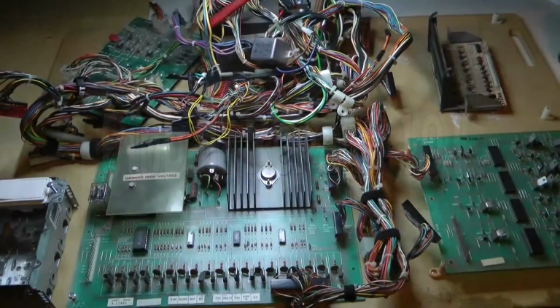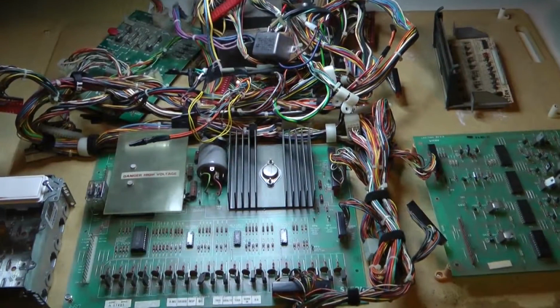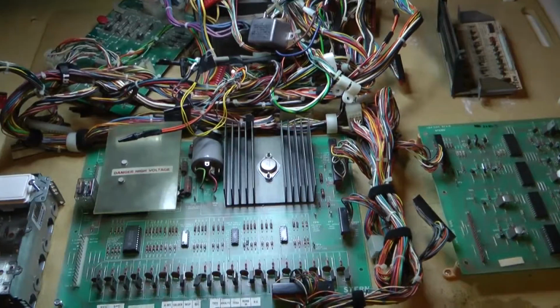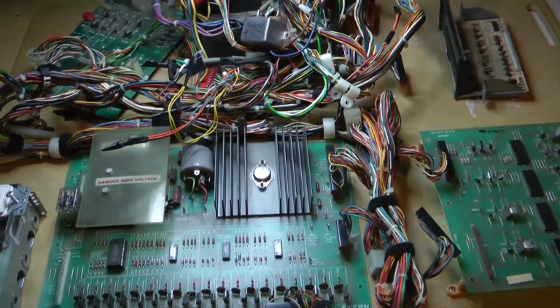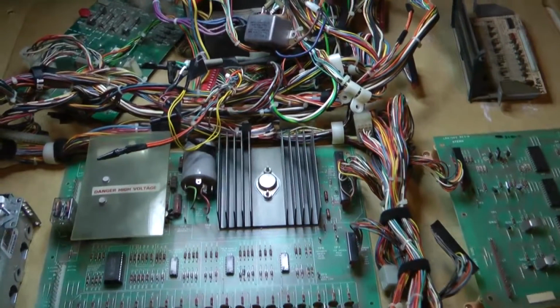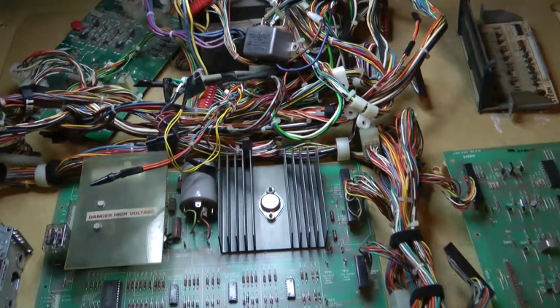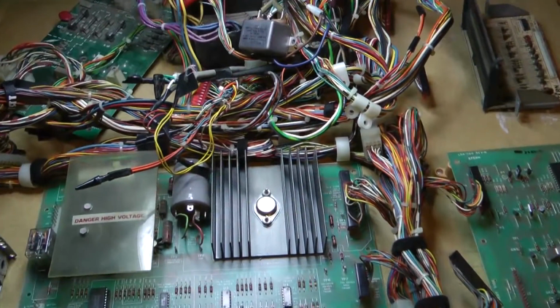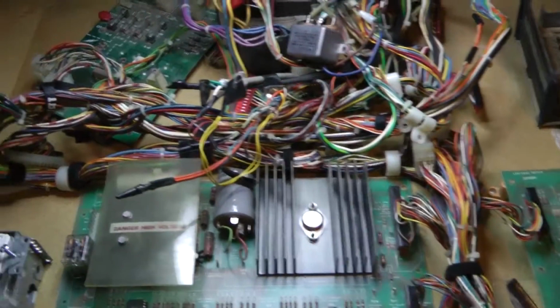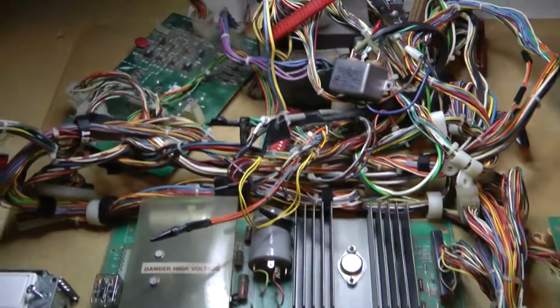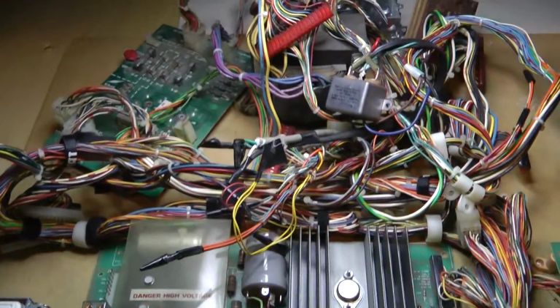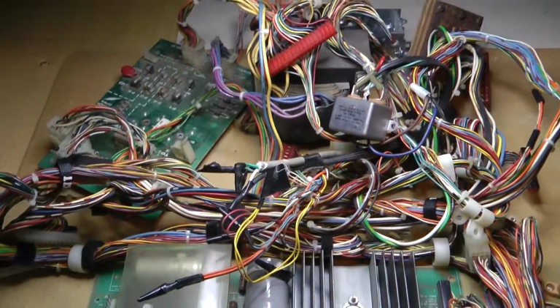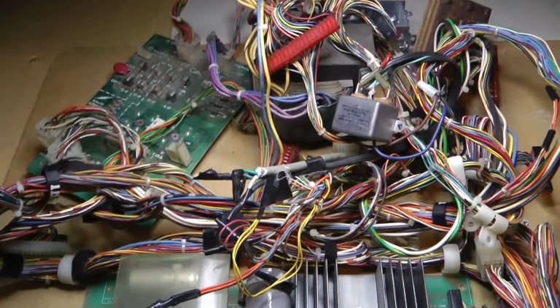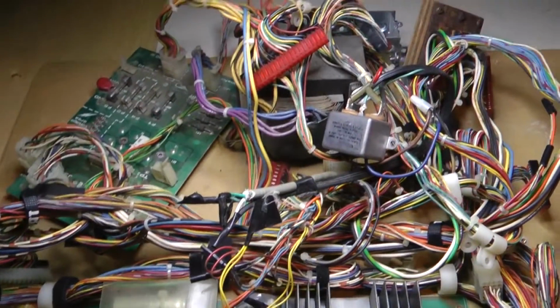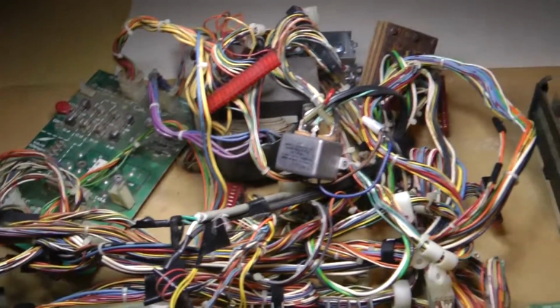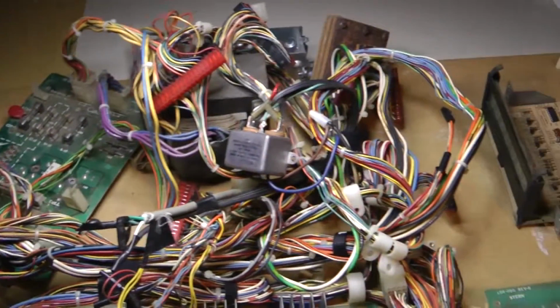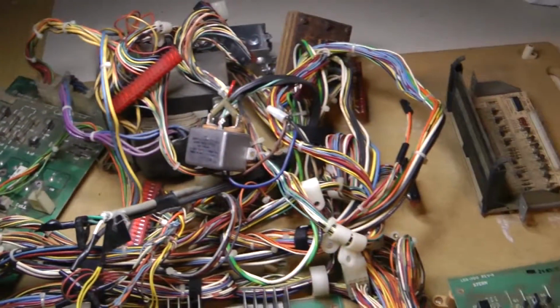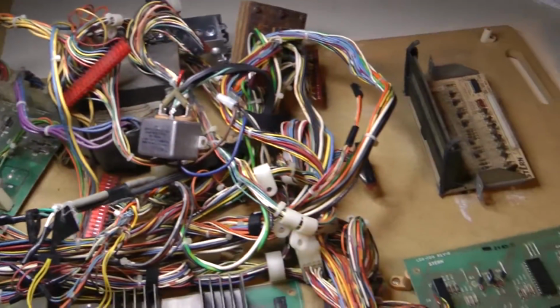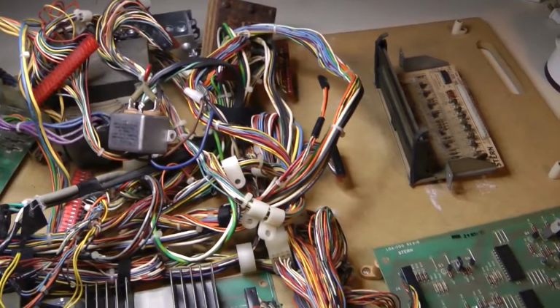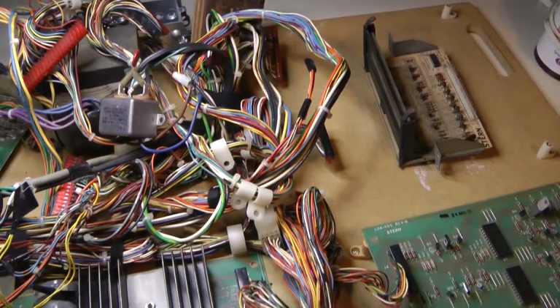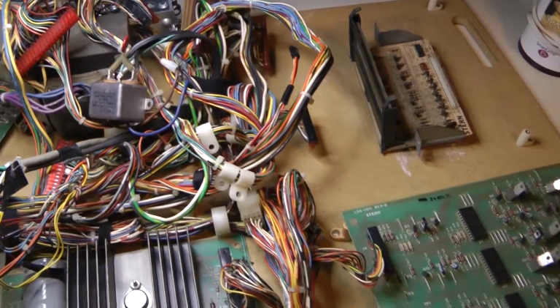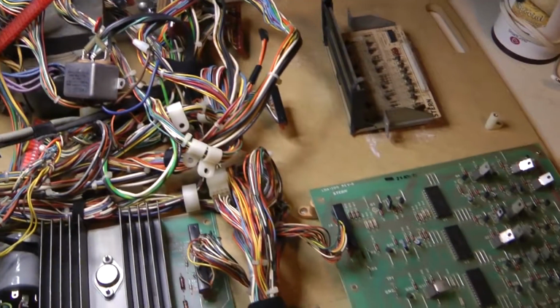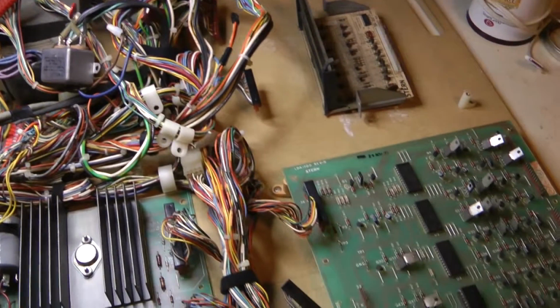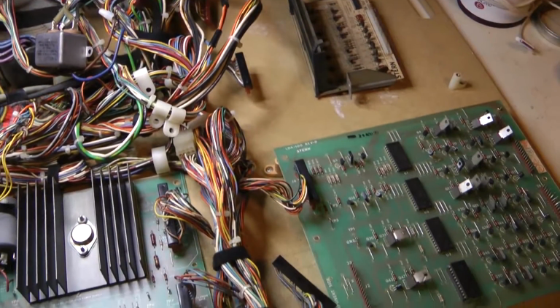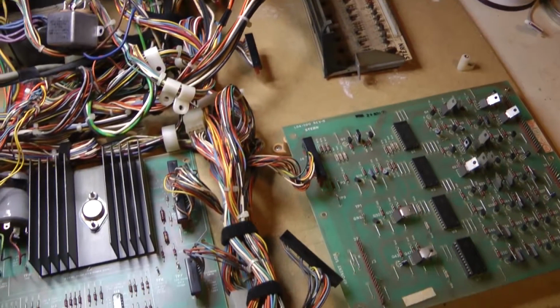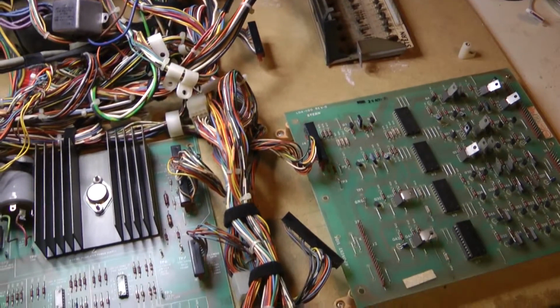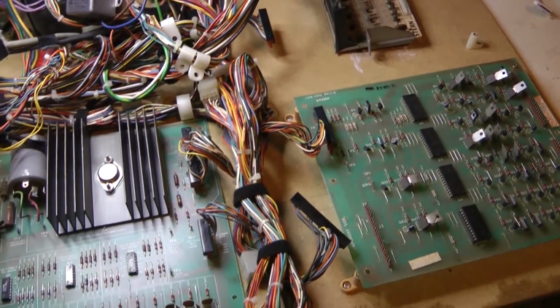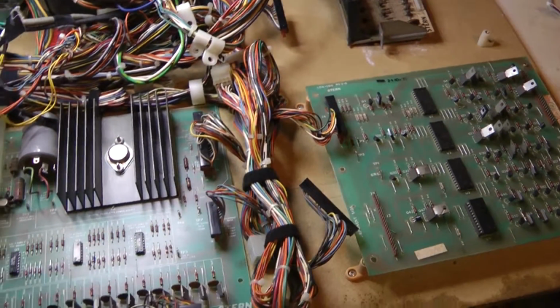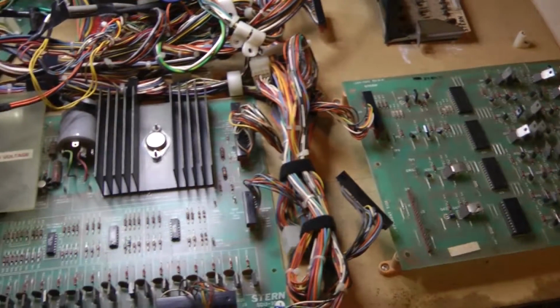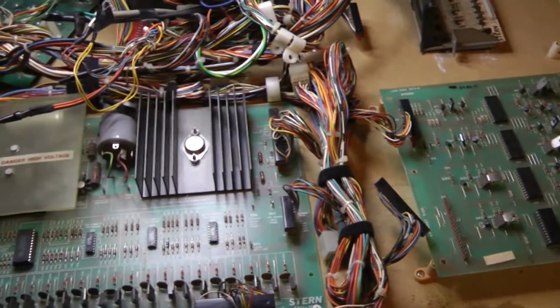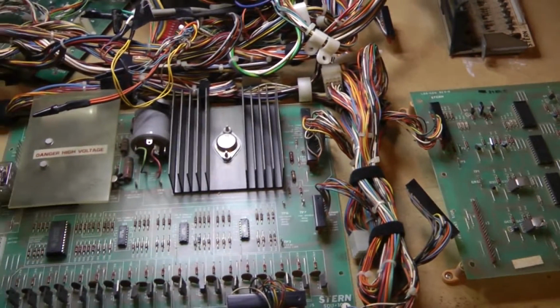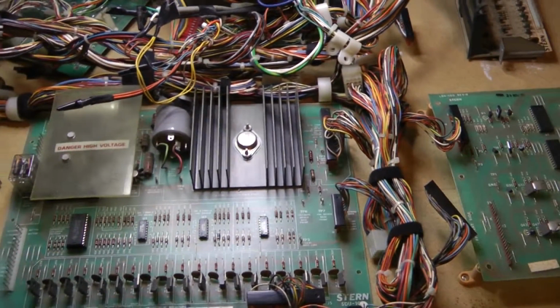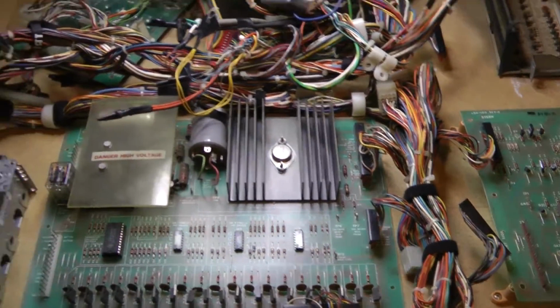Hello pinball people, welcome to Pinball Repair 101. In this video I thought you guys might like to follow along while I put together a basic test bench for the classic Bally and Stern pinball machines.